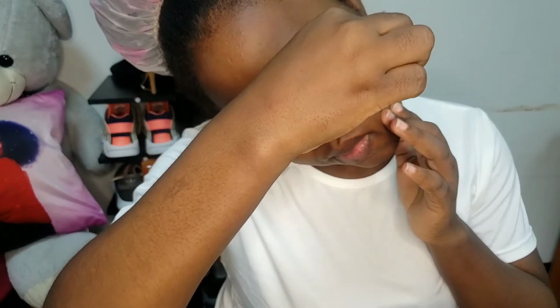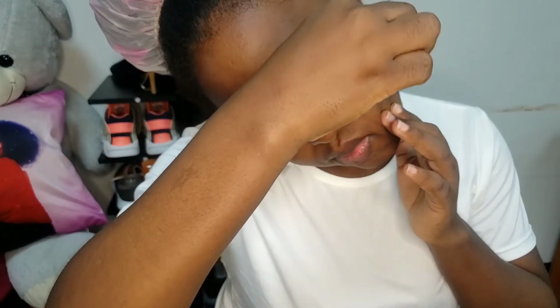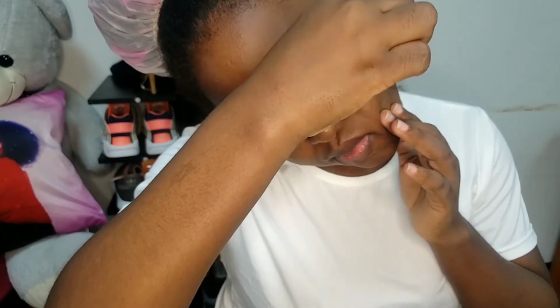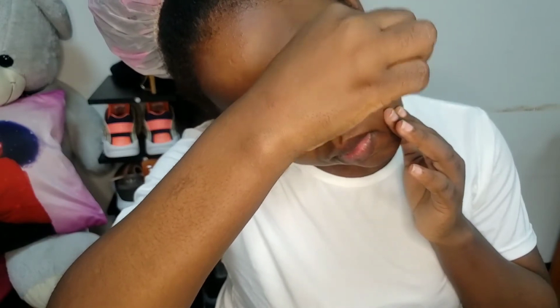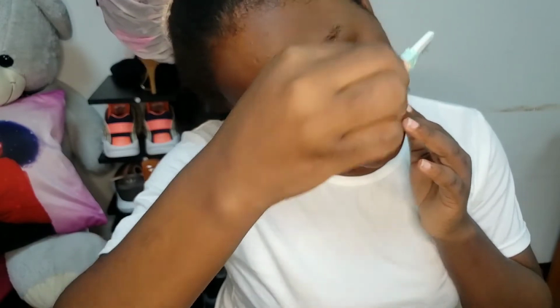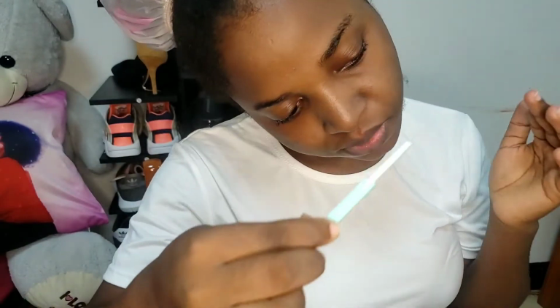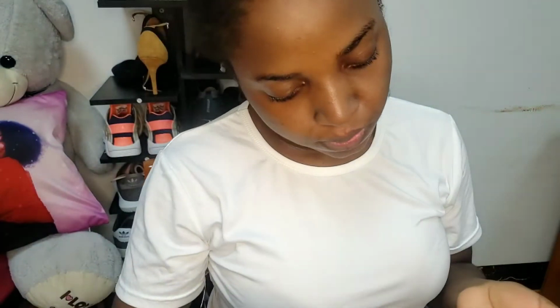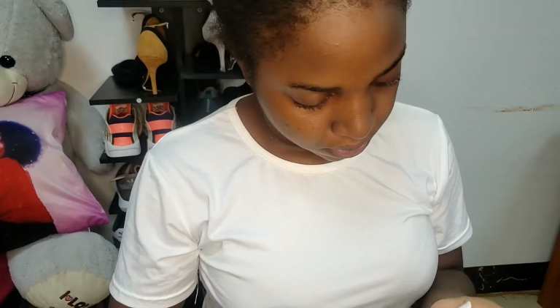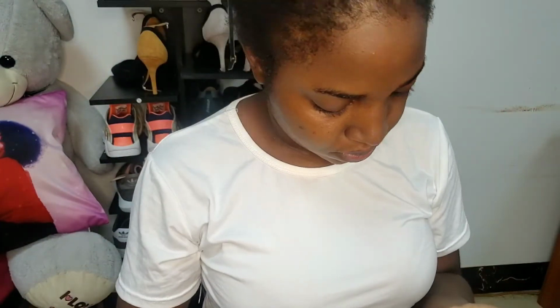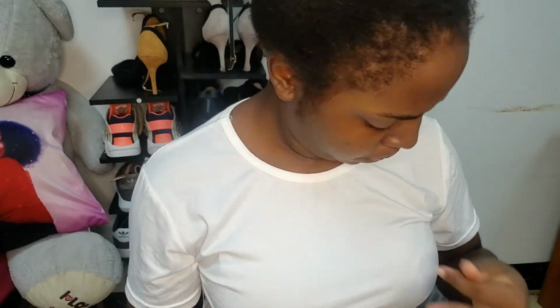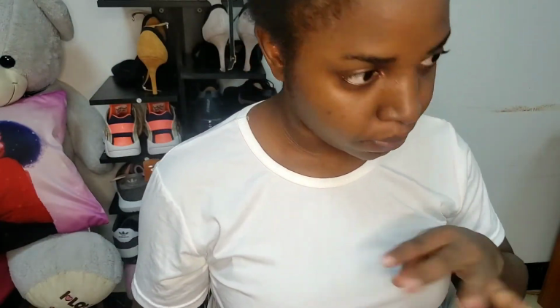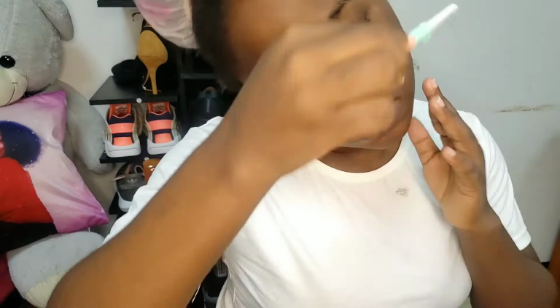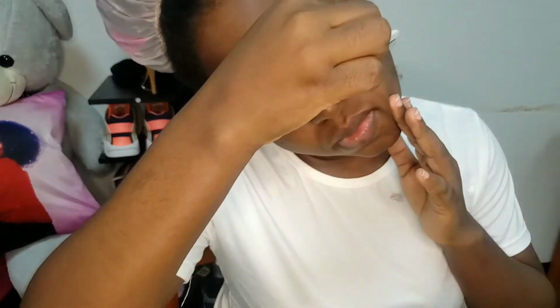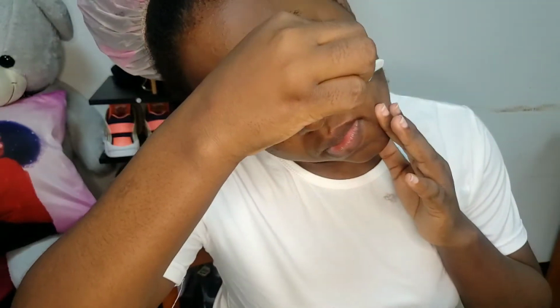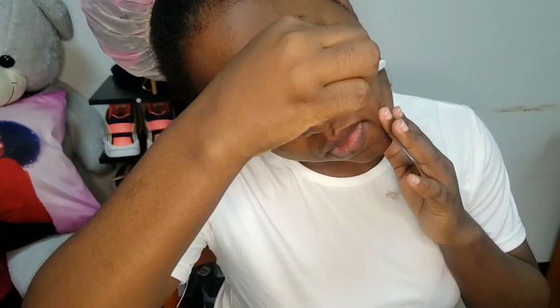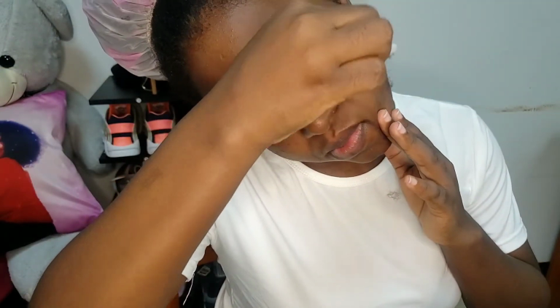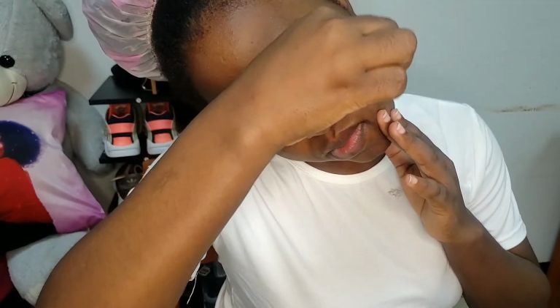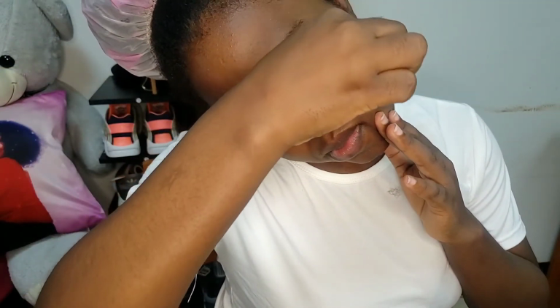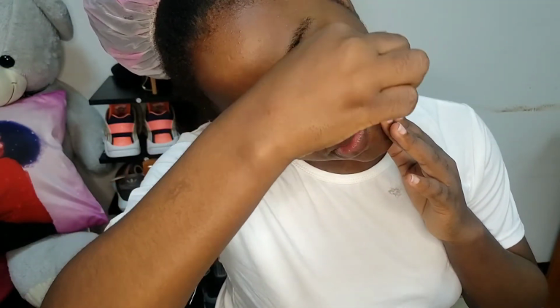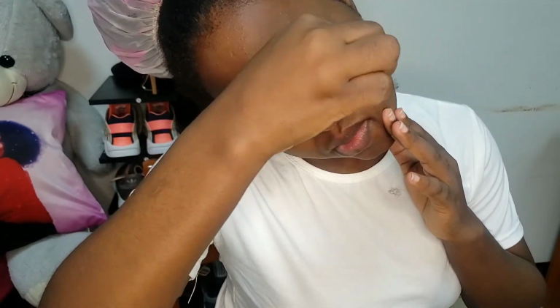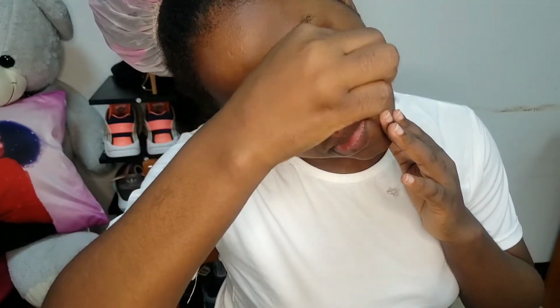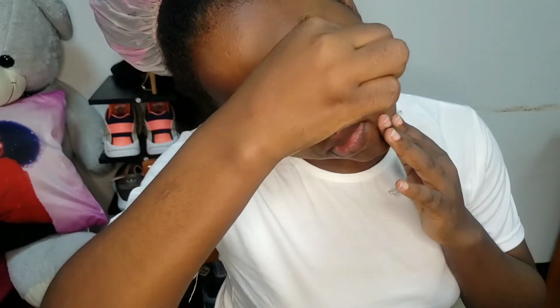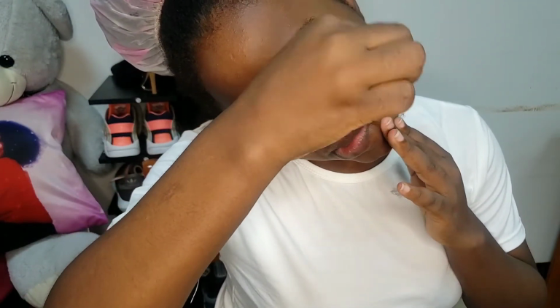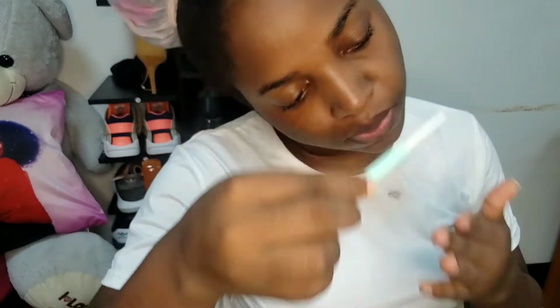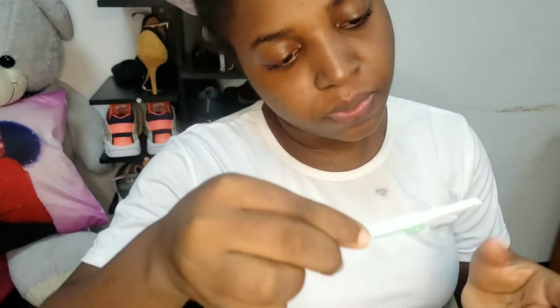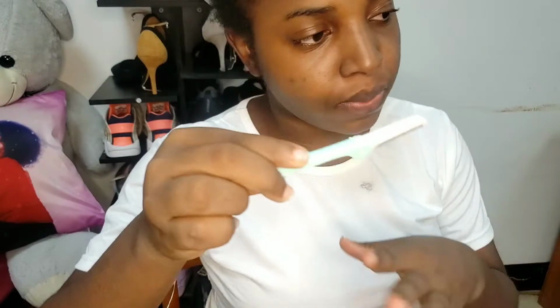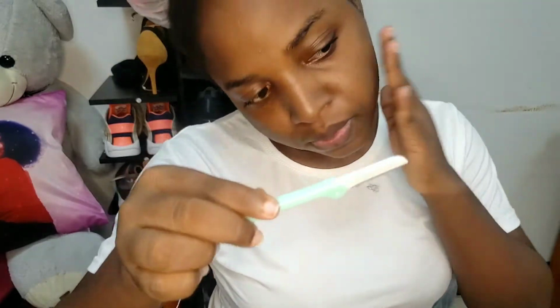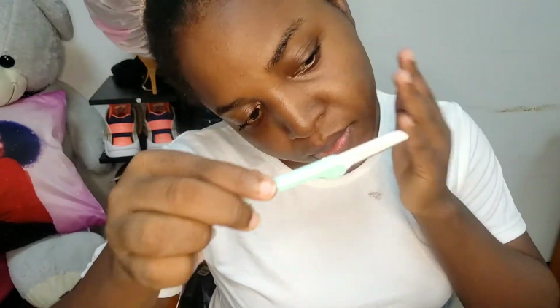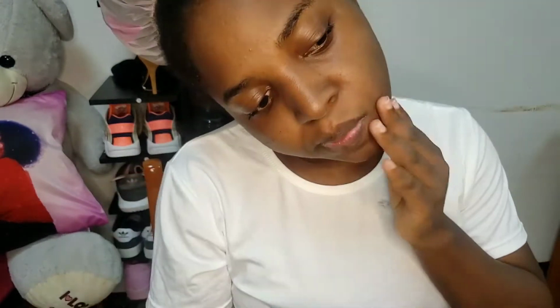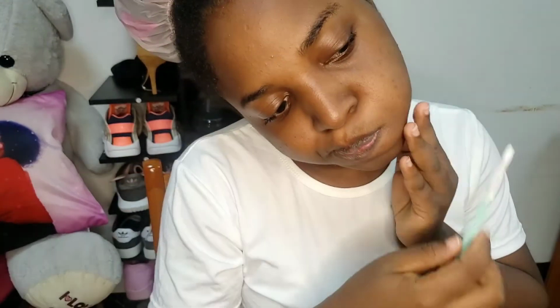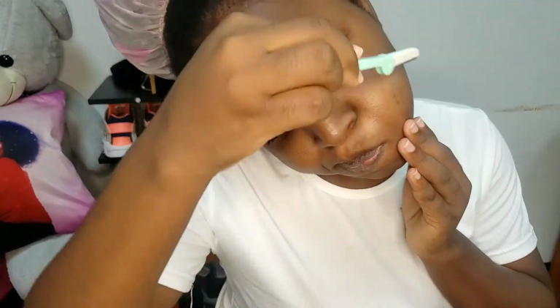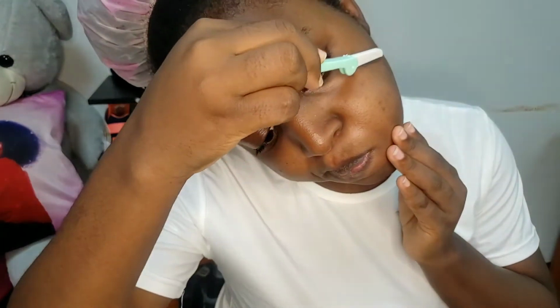You also want to take your time while shaving so that you do not injure yourself. Take your time one place at a time and make sure to shave gently and as slowly as possible.